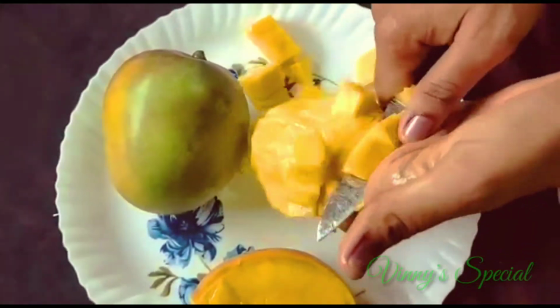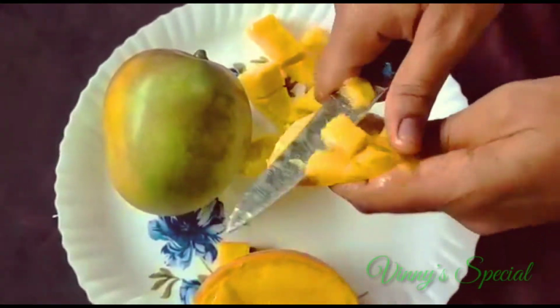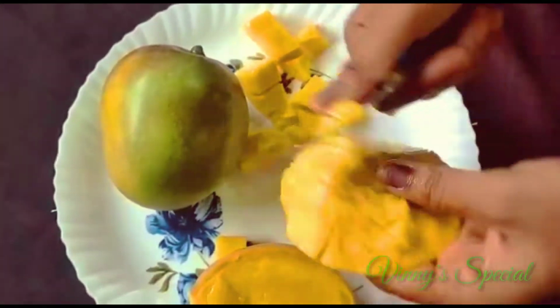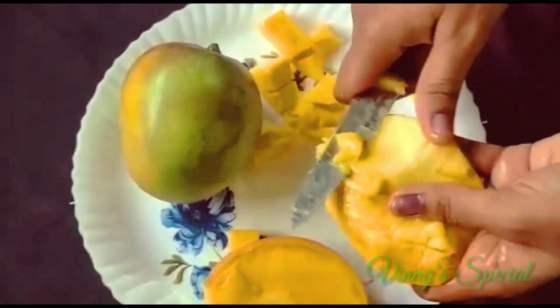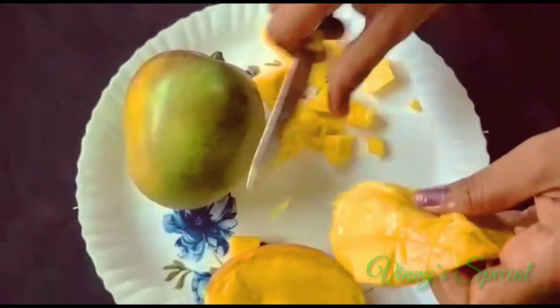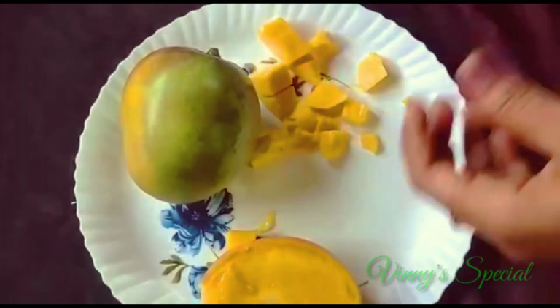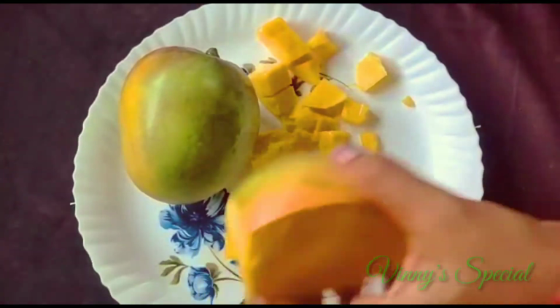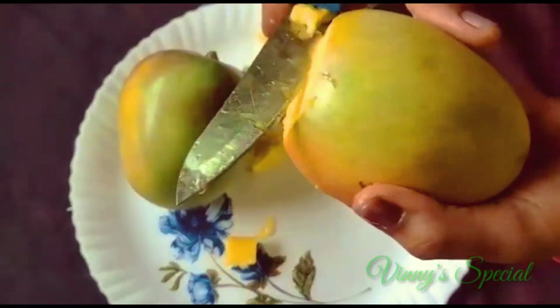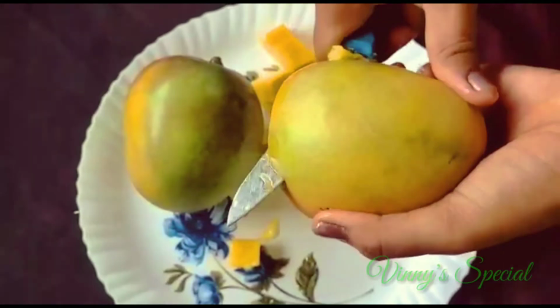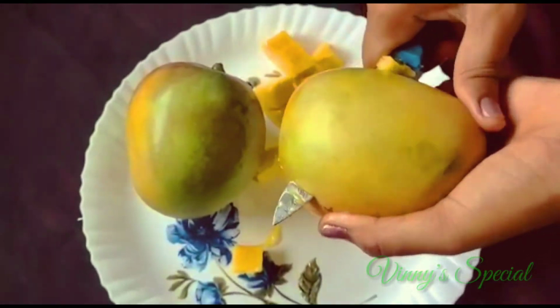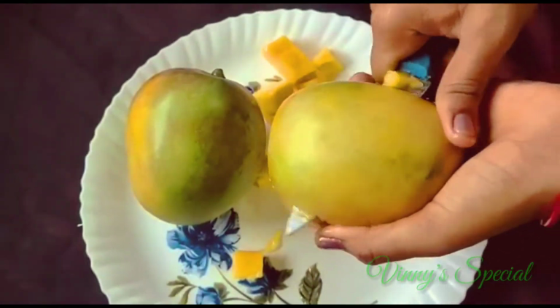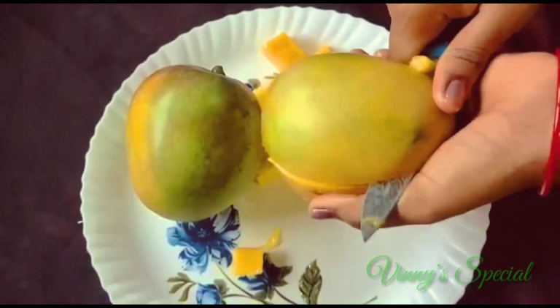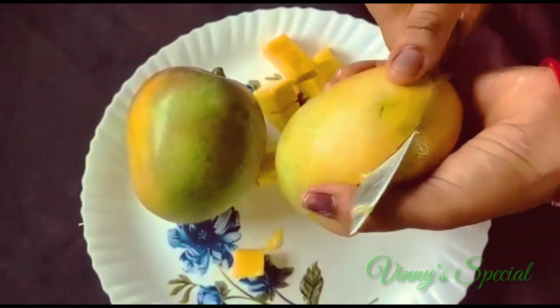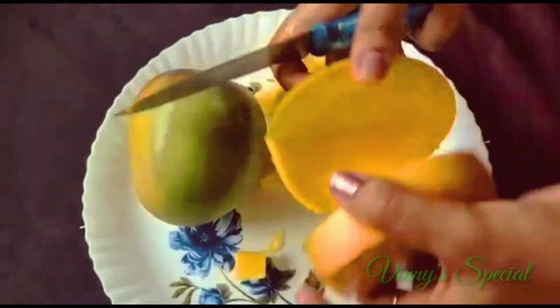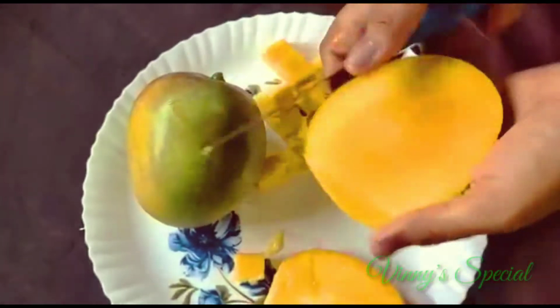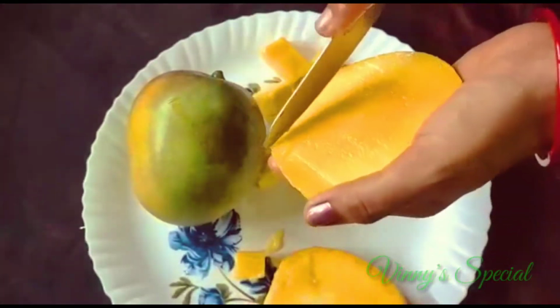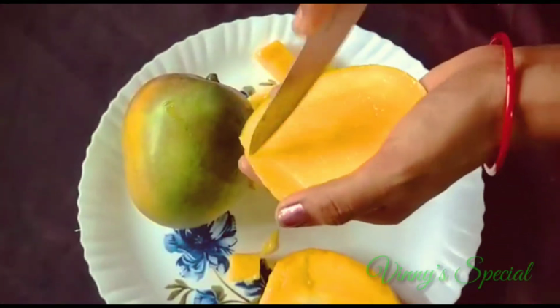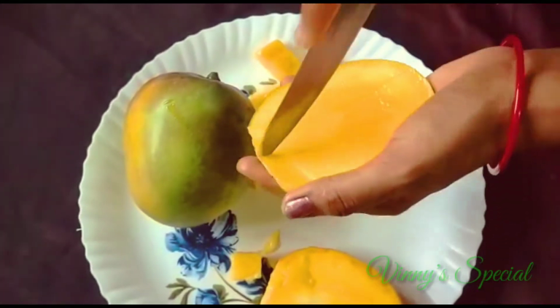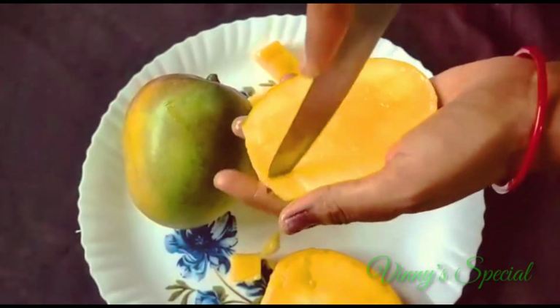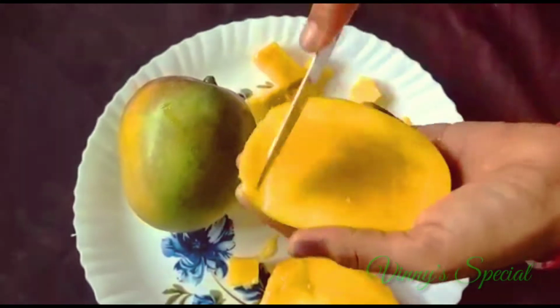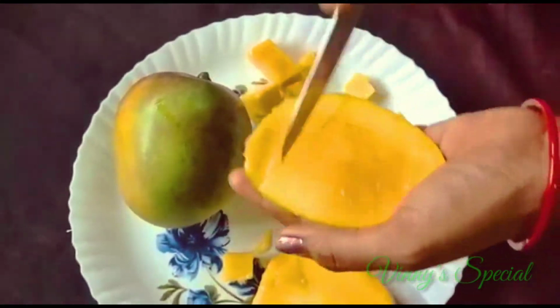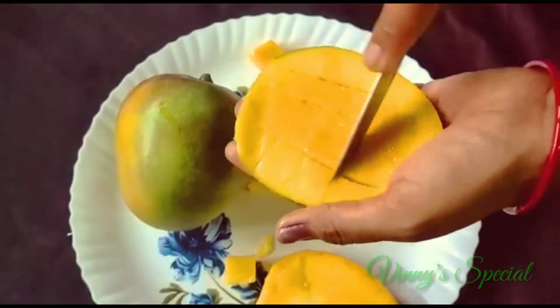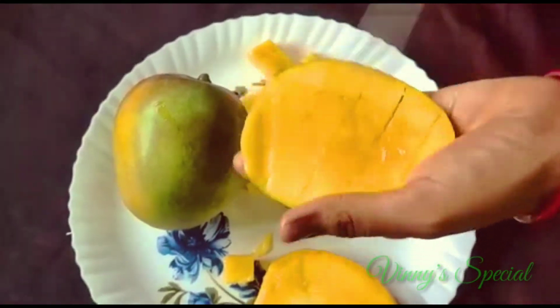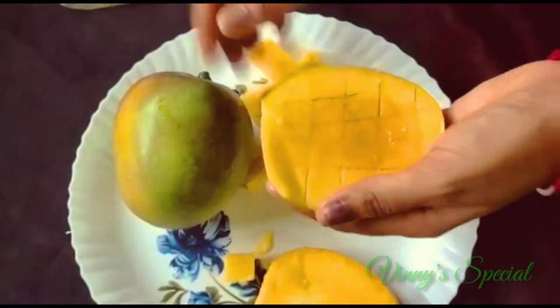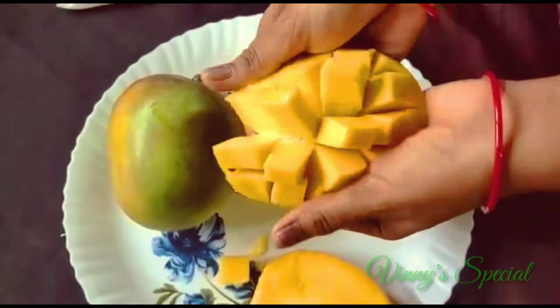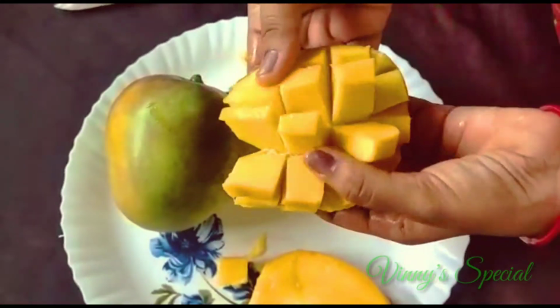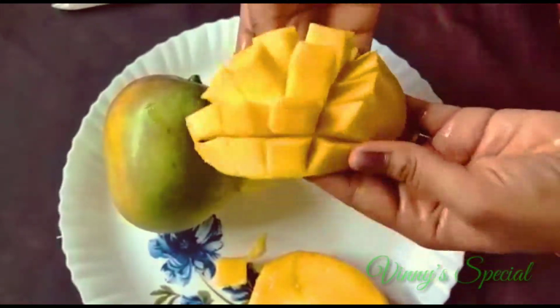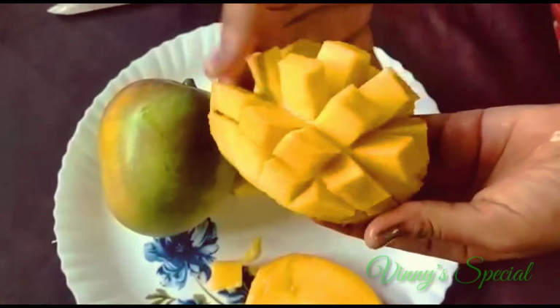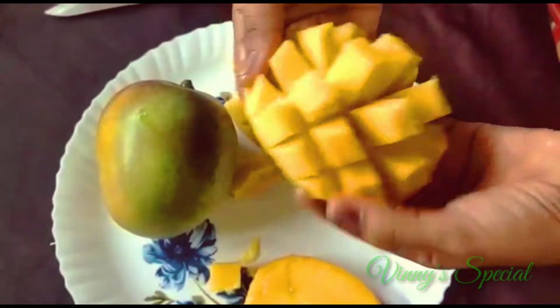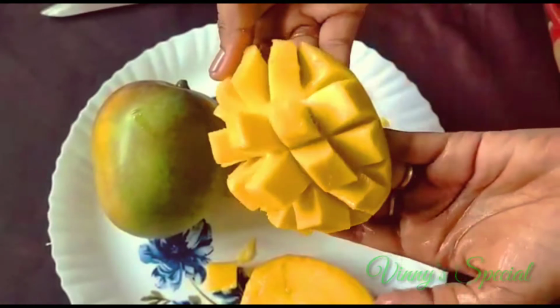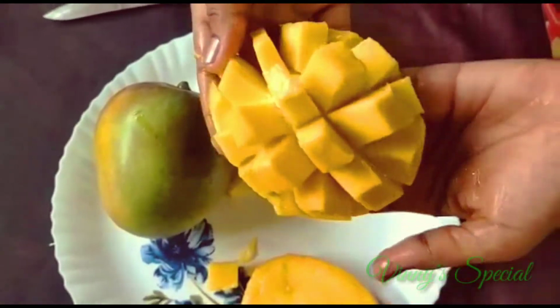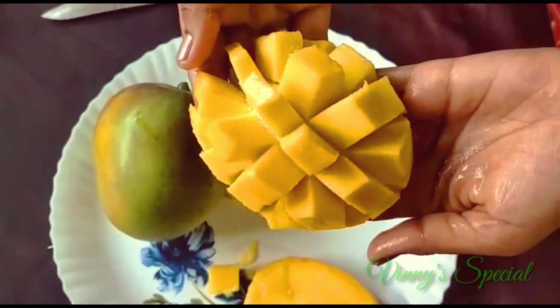Let's get it off. Thank you, it's wonderful, great.